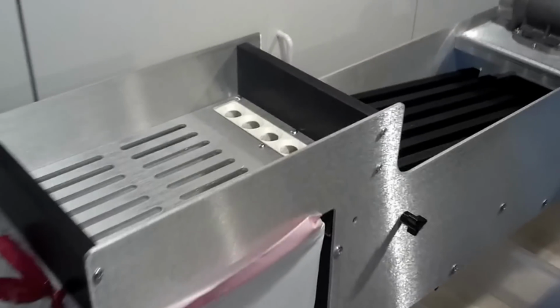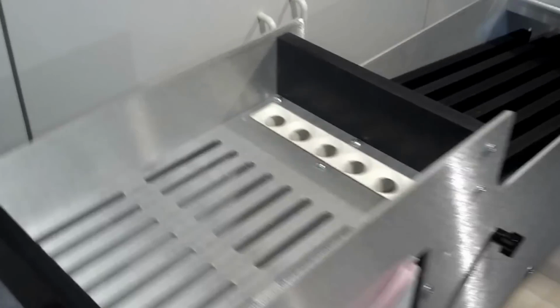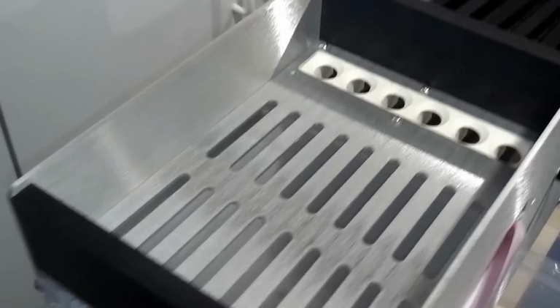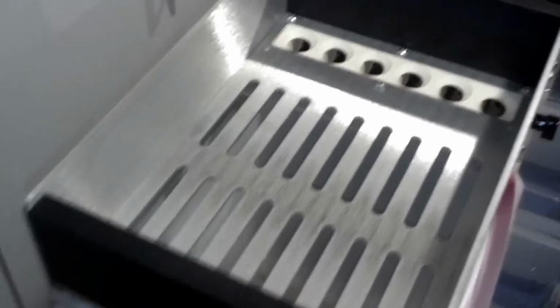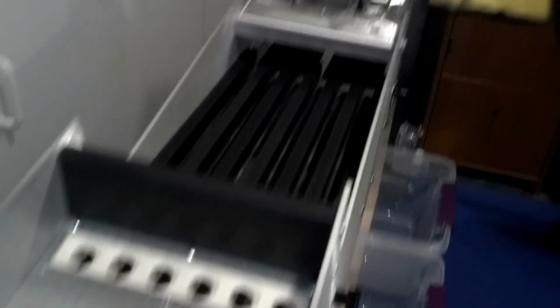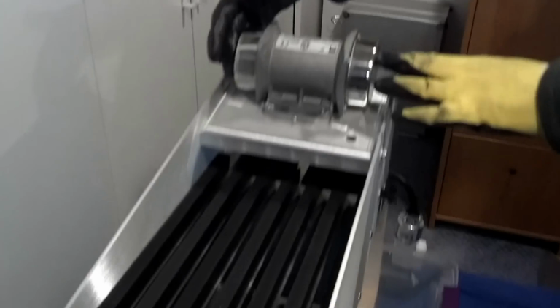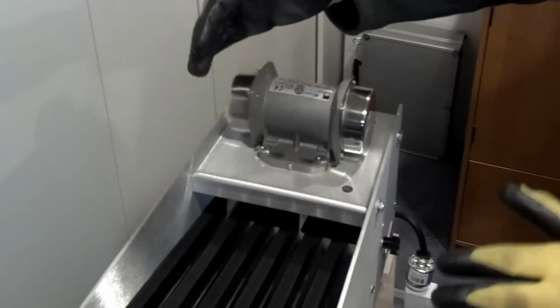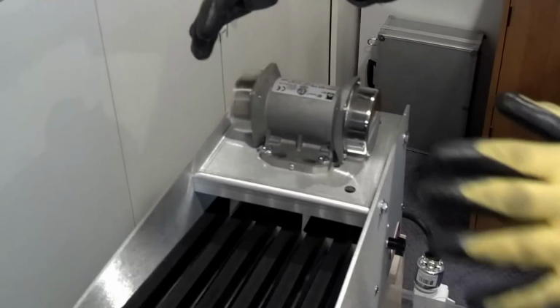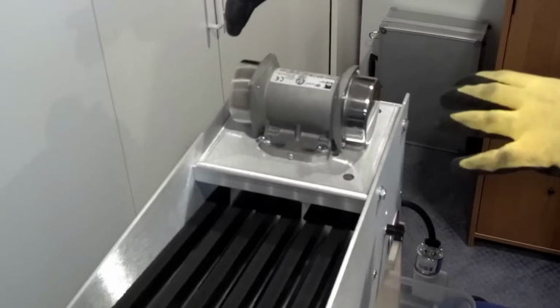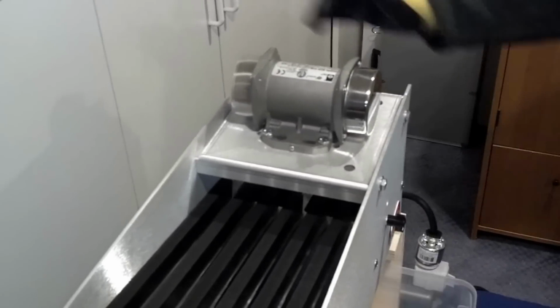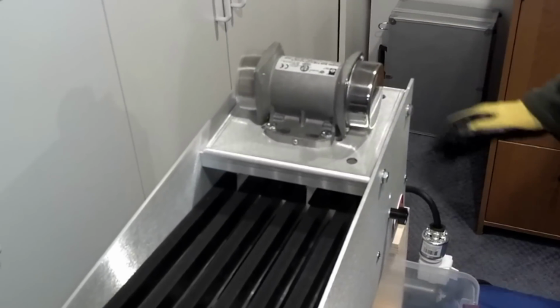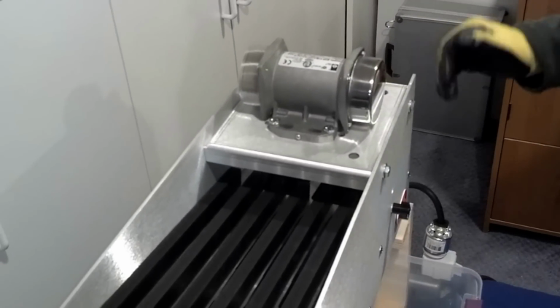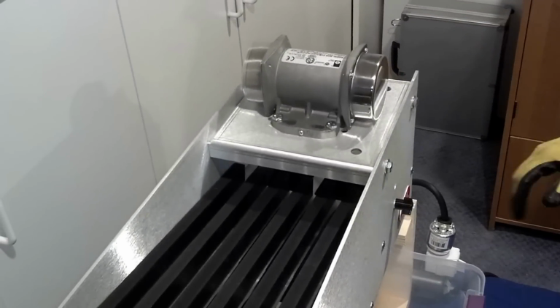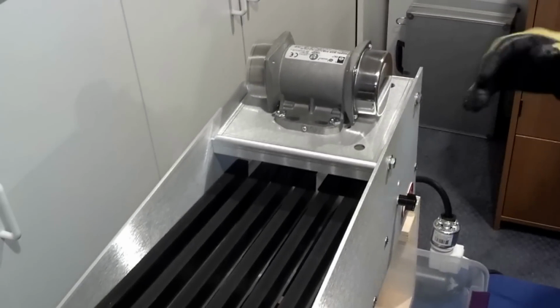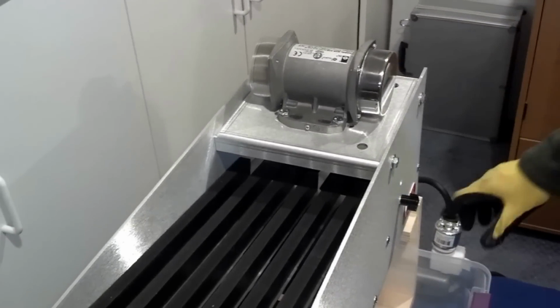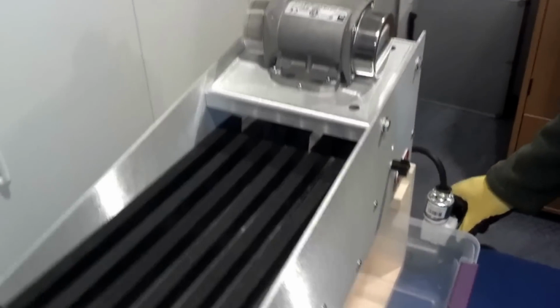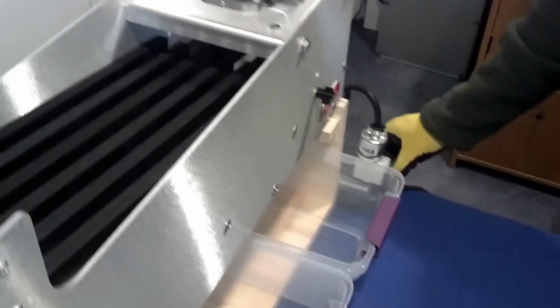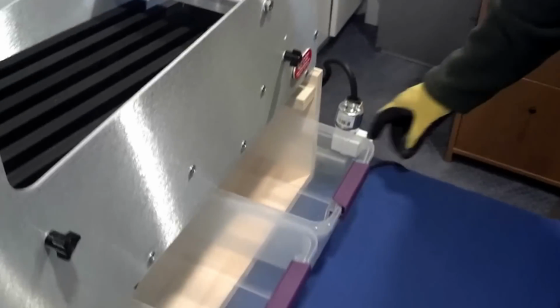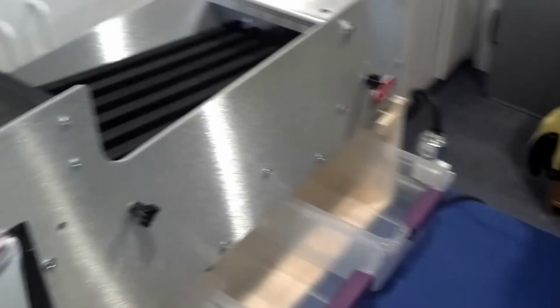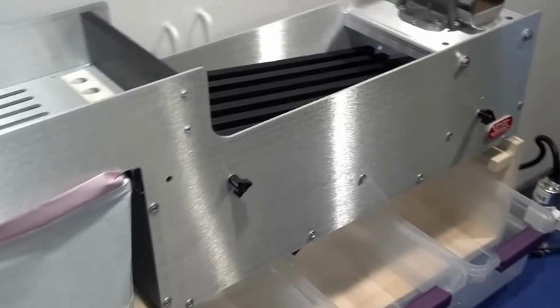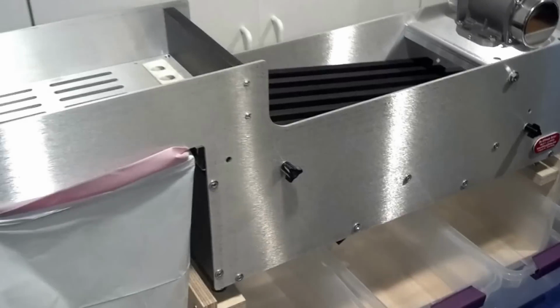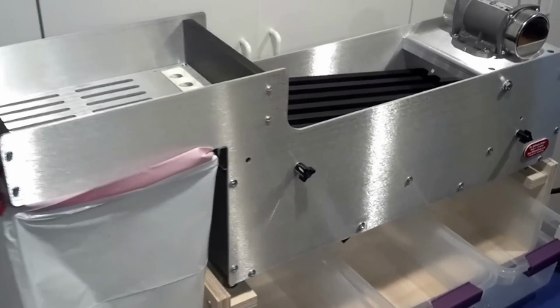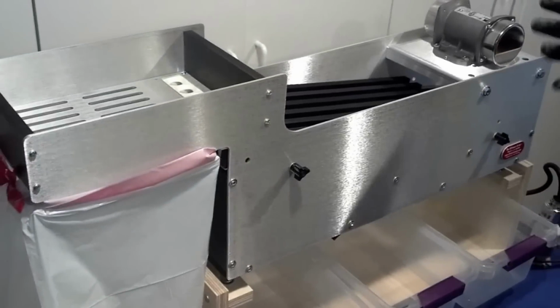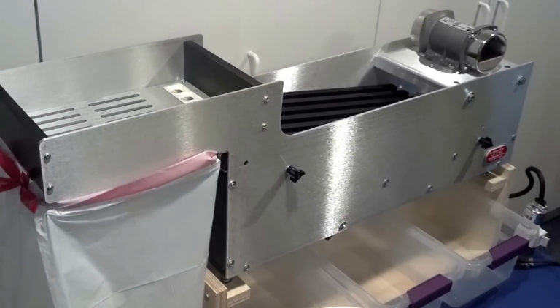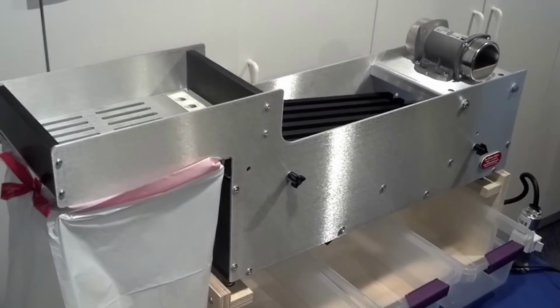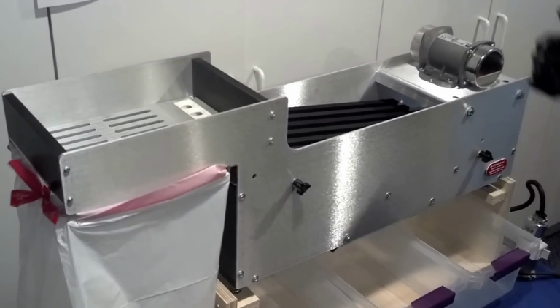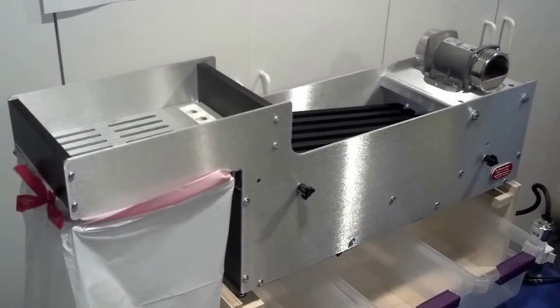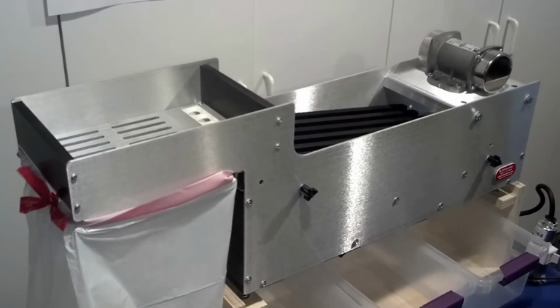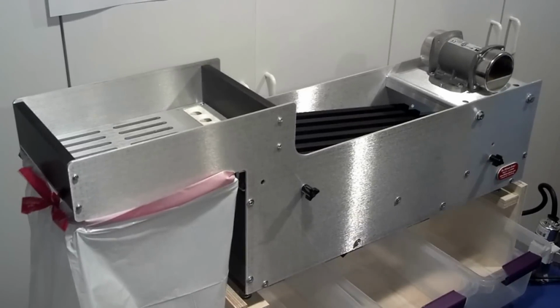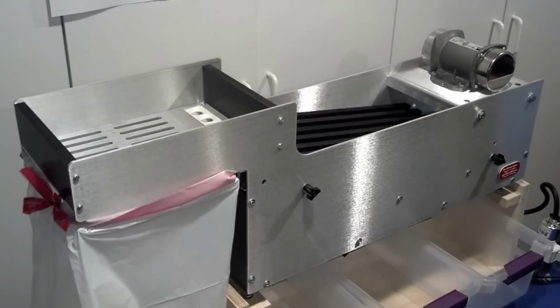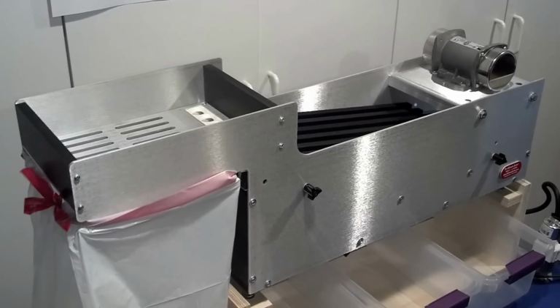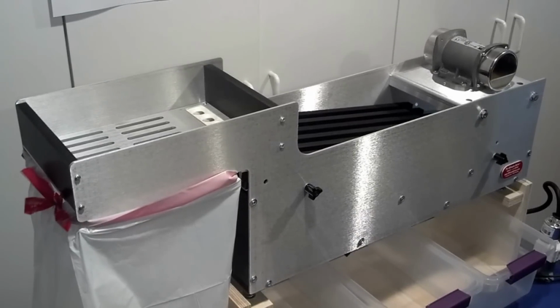Our new motor has balanced weights on either side for a more consistent, even flow of the brass, and it runs a lot more quietly than previous versions — extremely quiet.